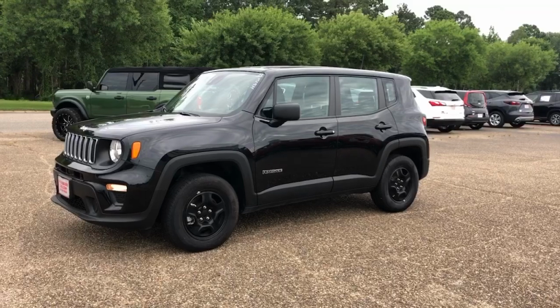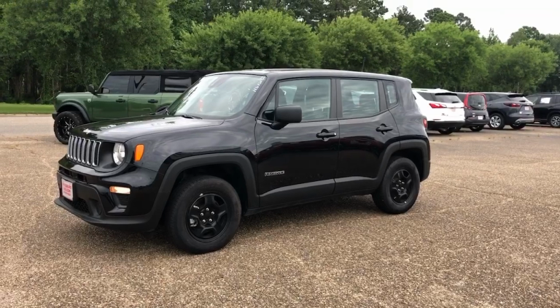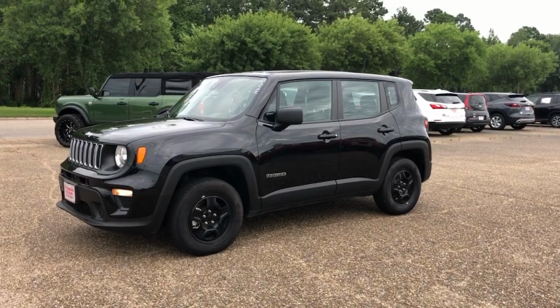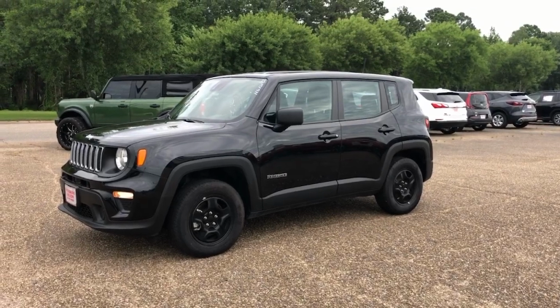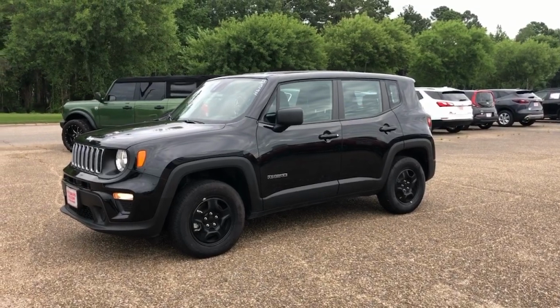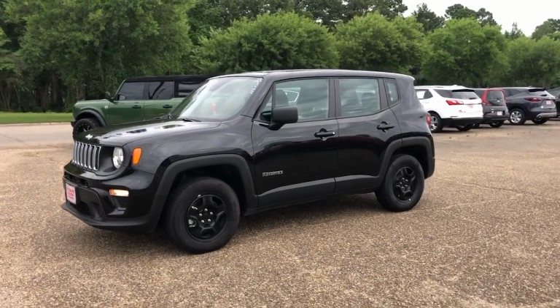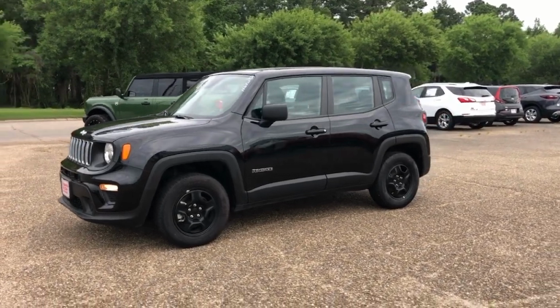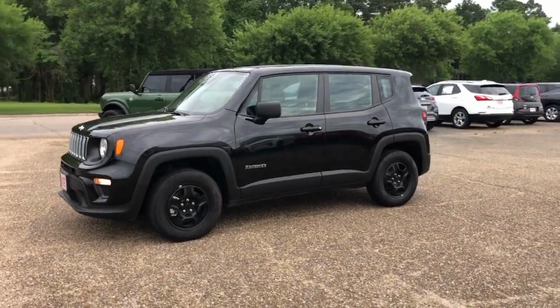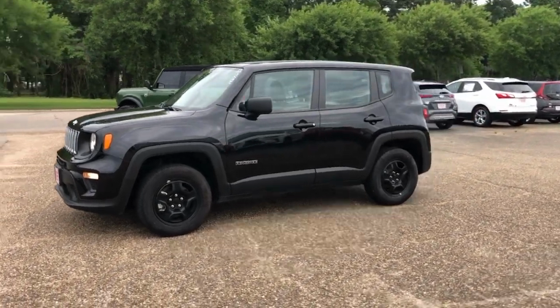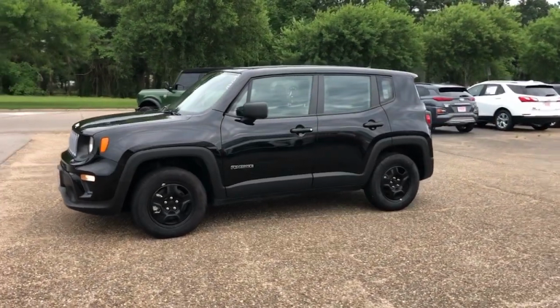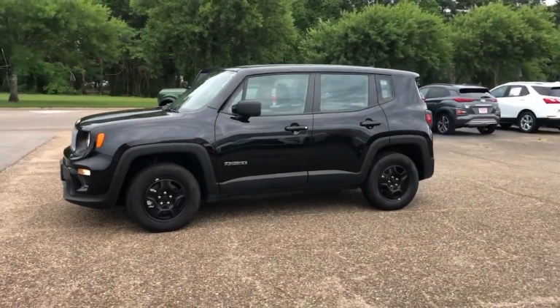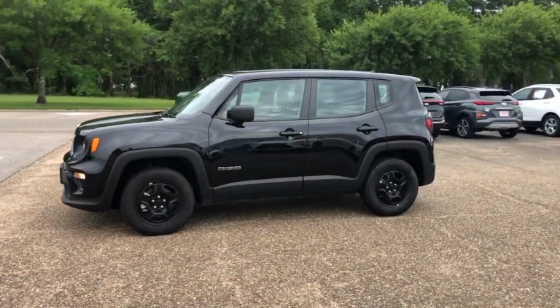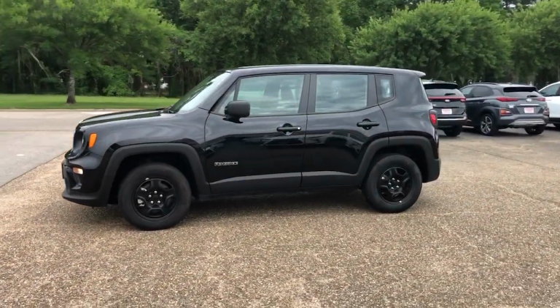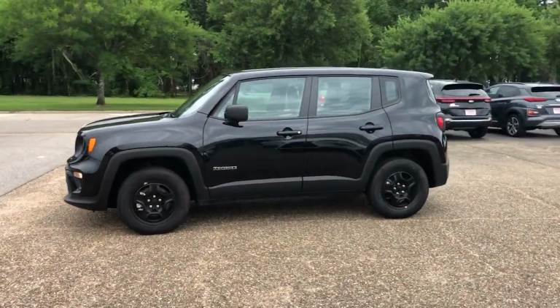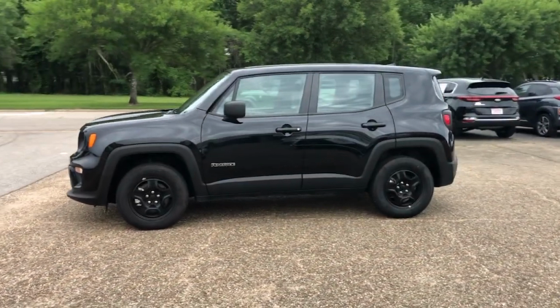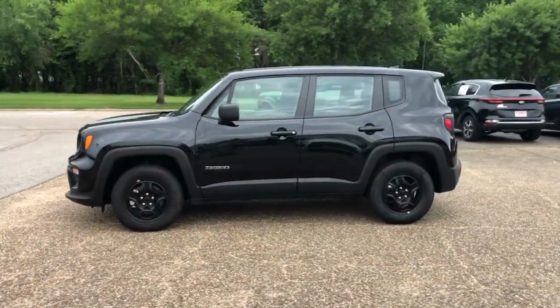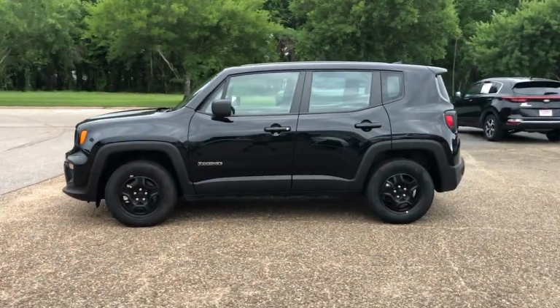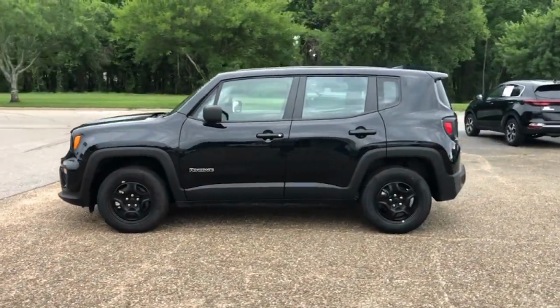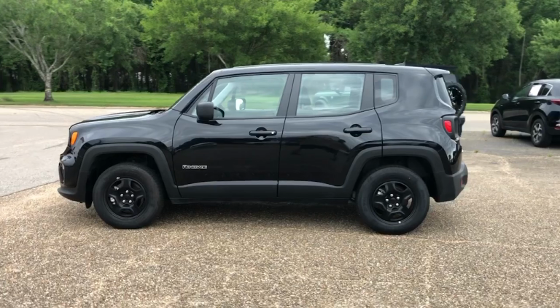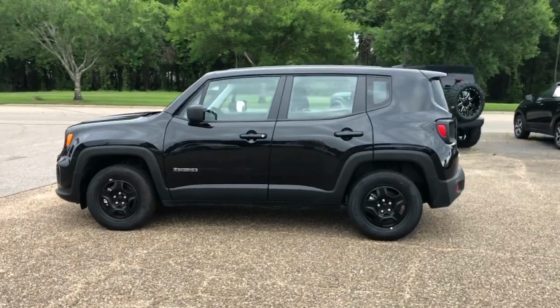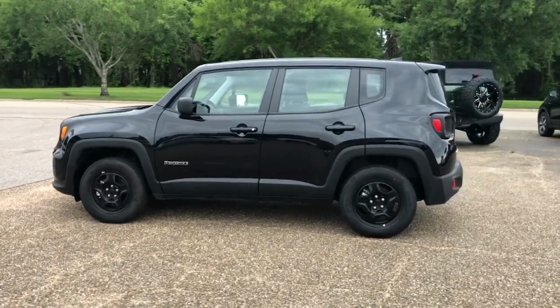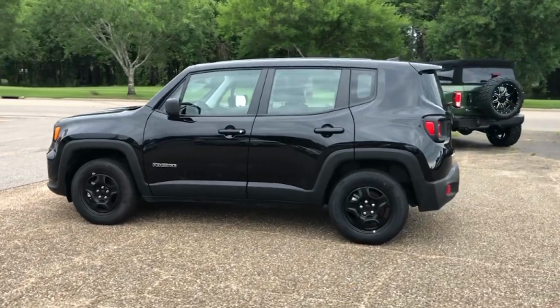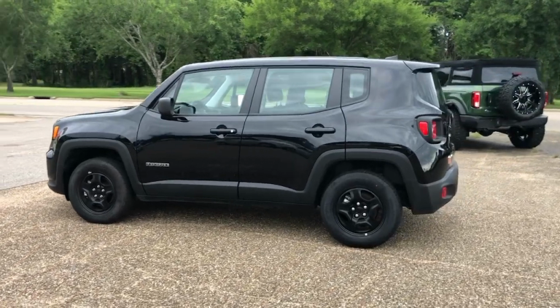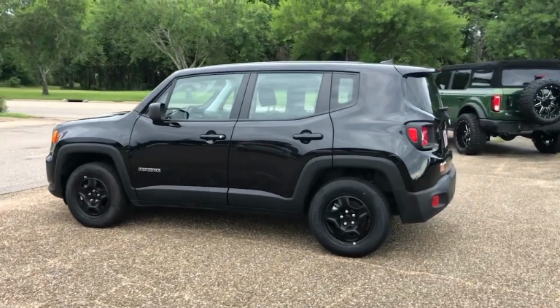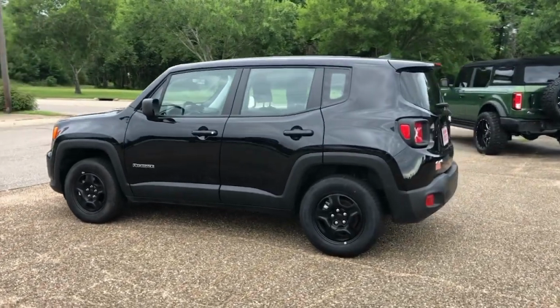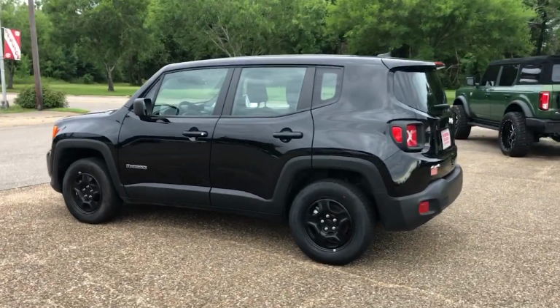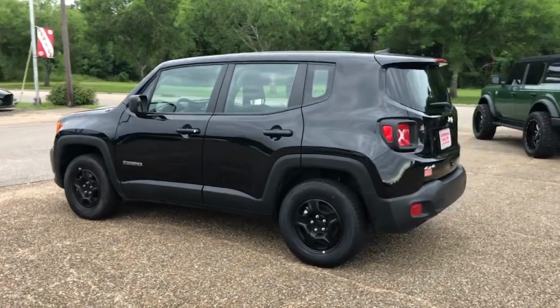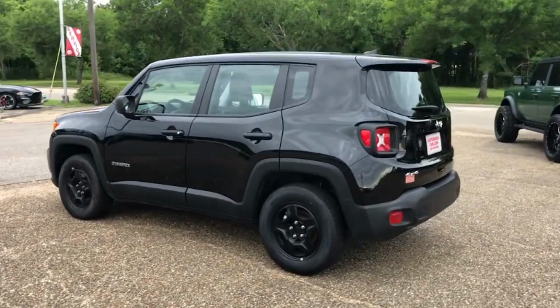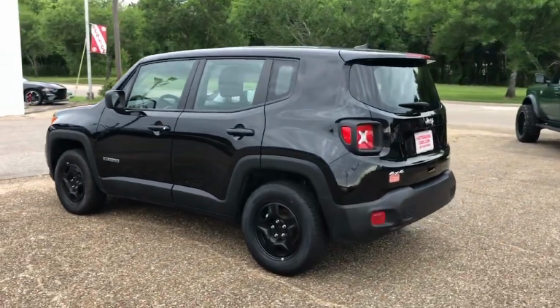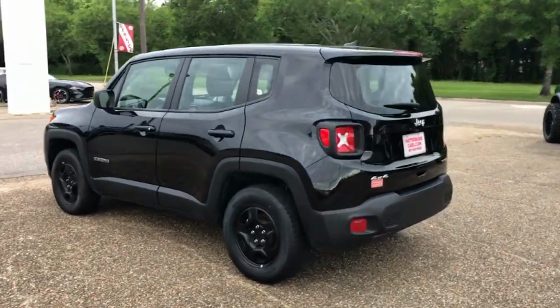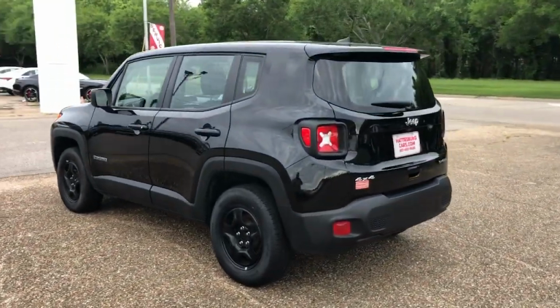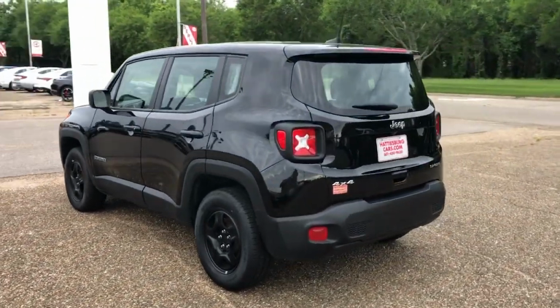Hop into the 2022 Jeep Renegade. This vehicle is an outstanding buy with fewer than 10,000 miles on the odometer.